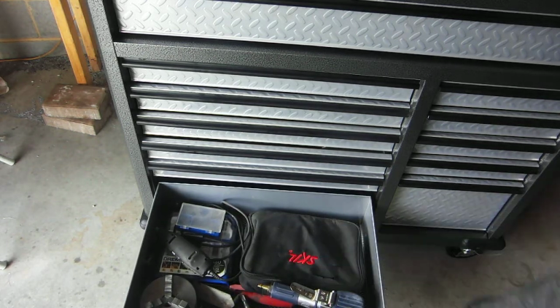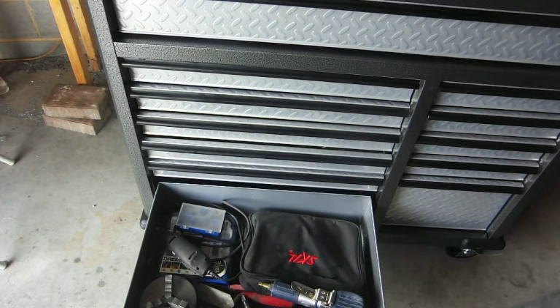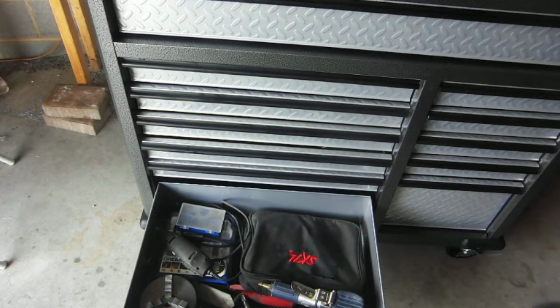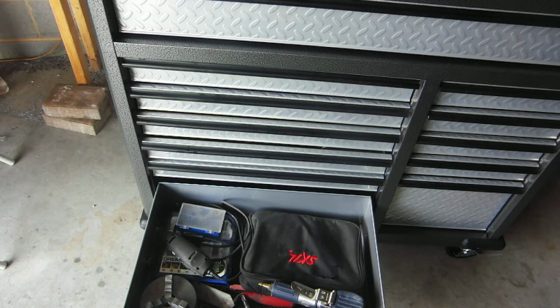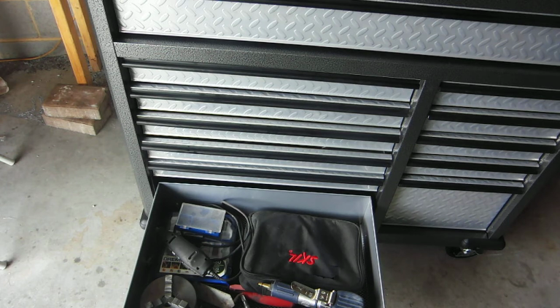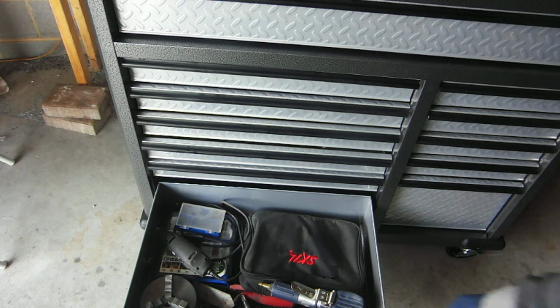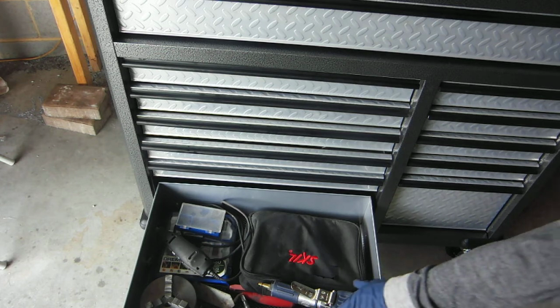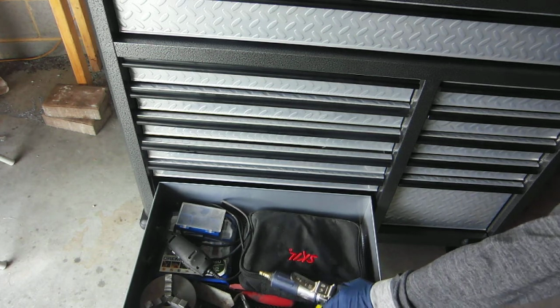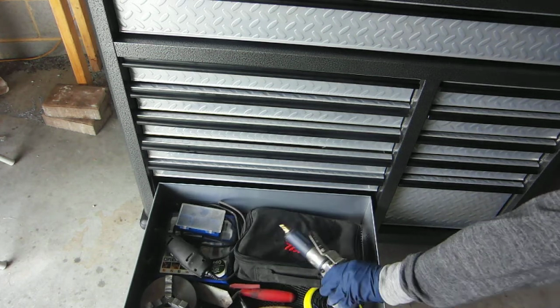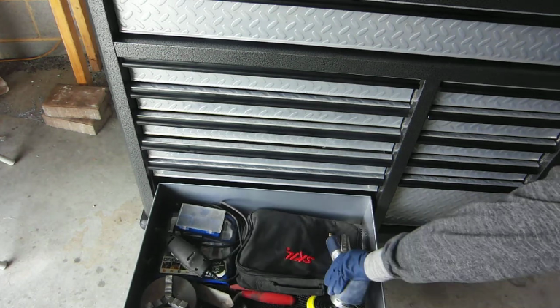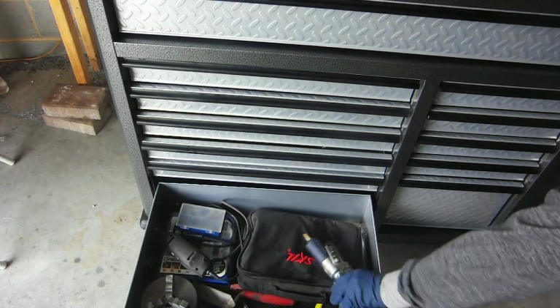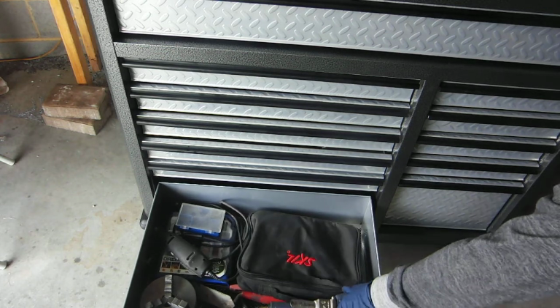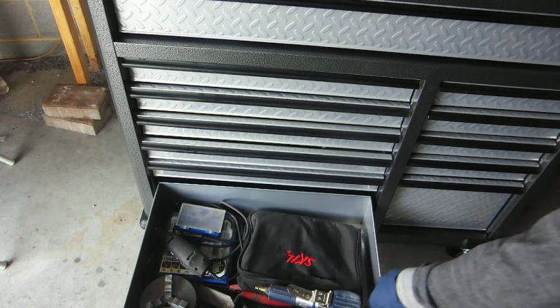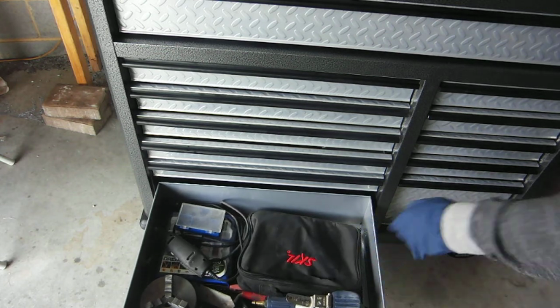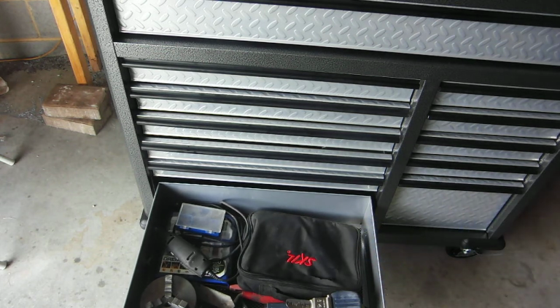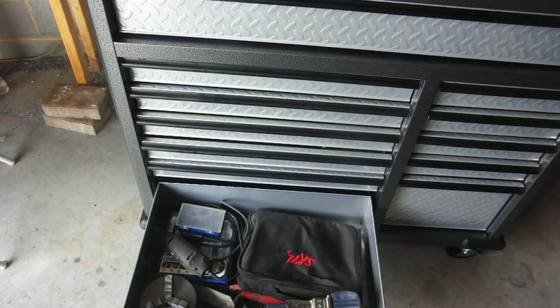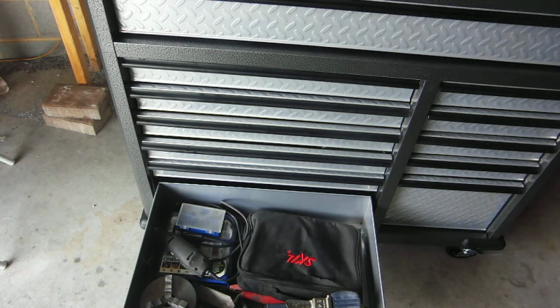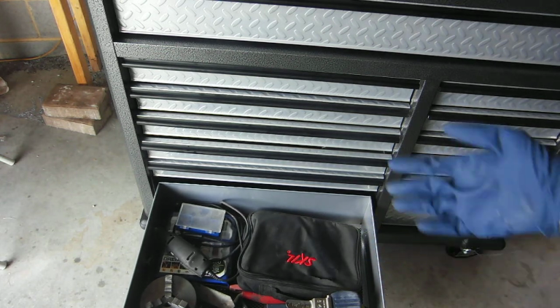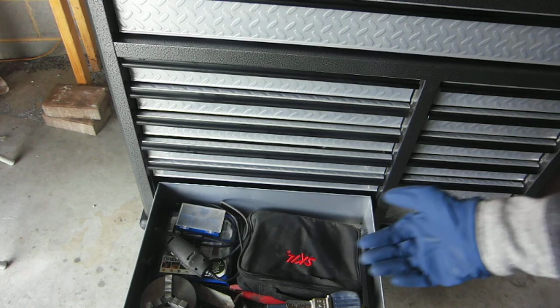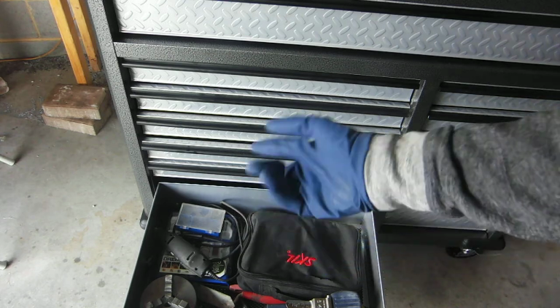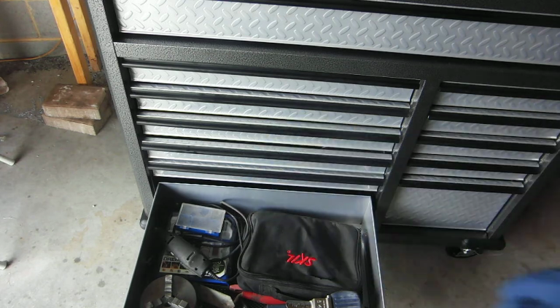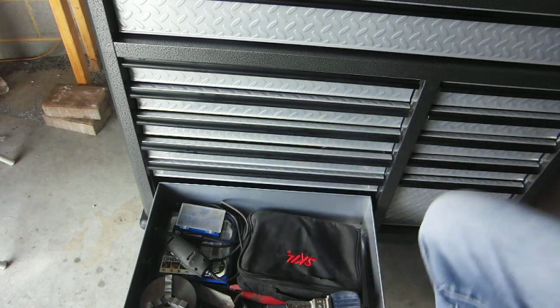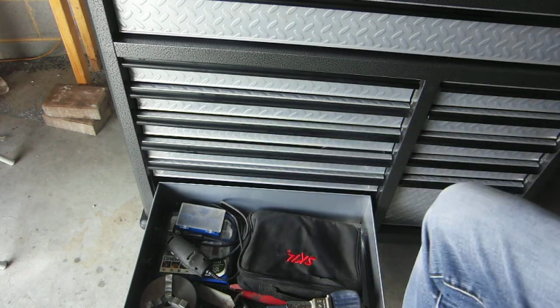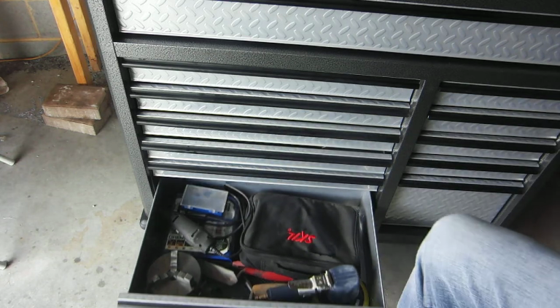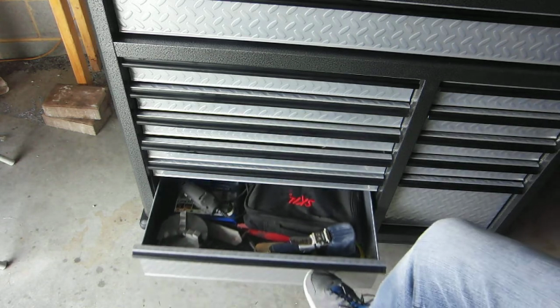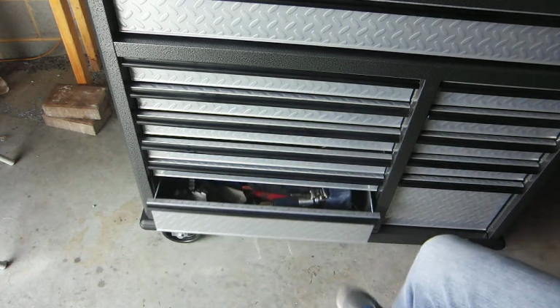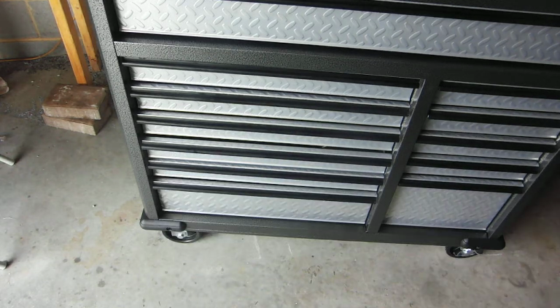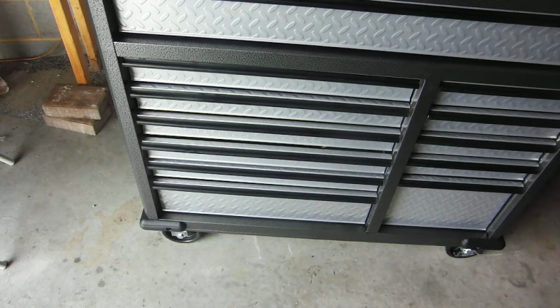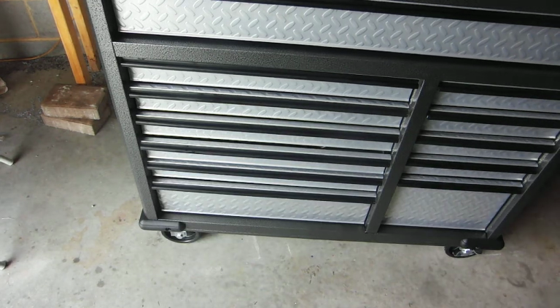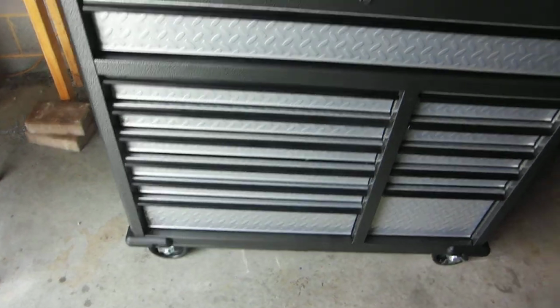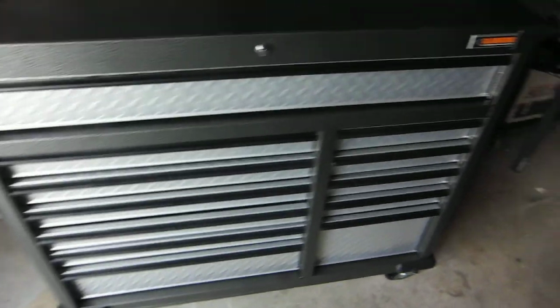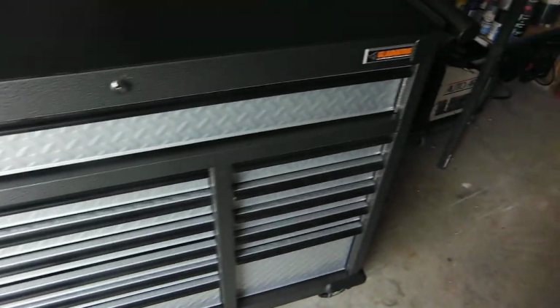I've got my jigsaw, my automatic sander — it's kind of a bigger thing — dremel stuff, stuff that I don't use that often but I still want to have in here.